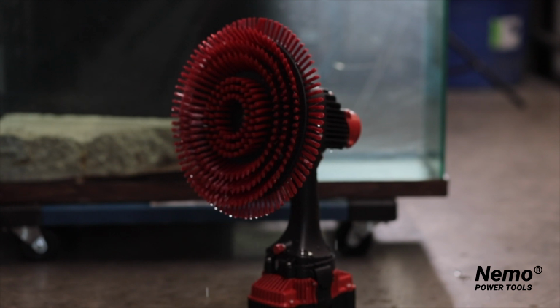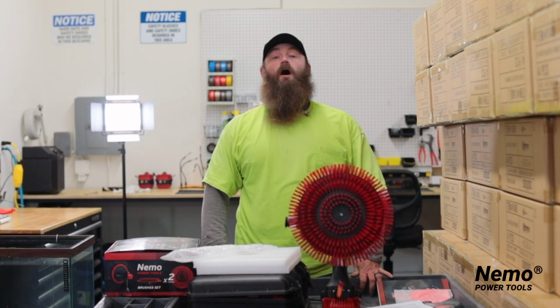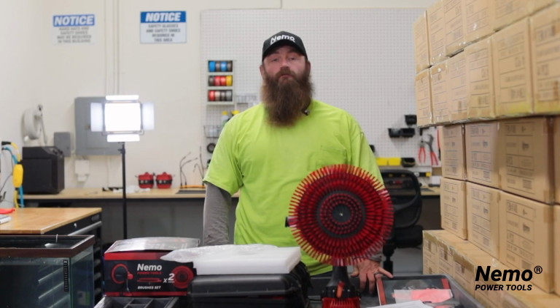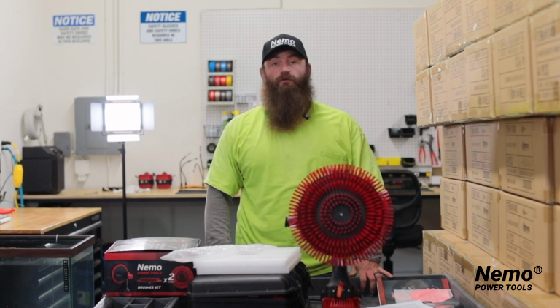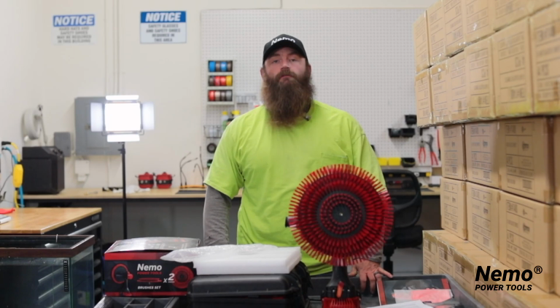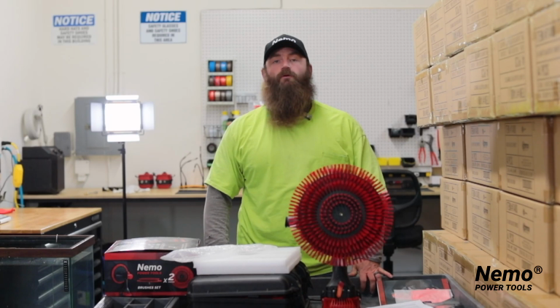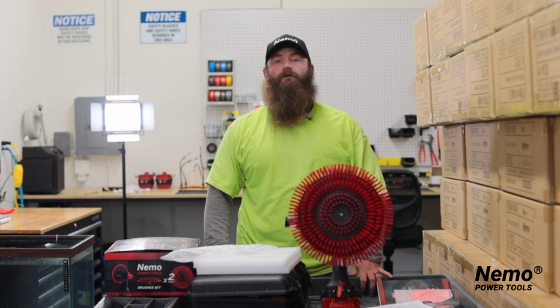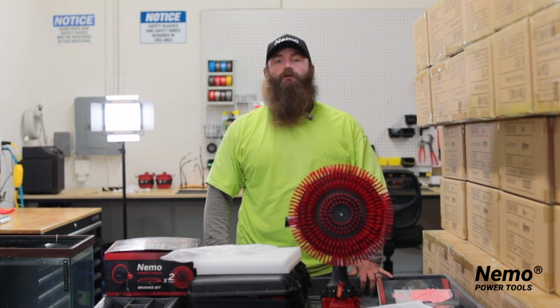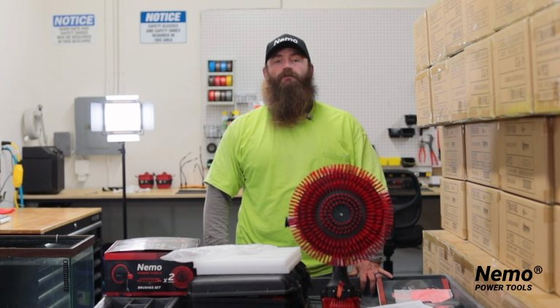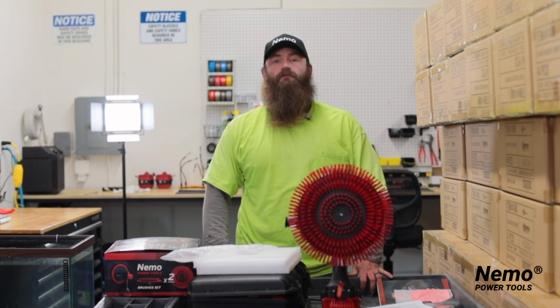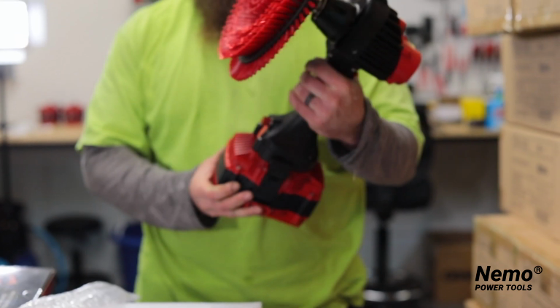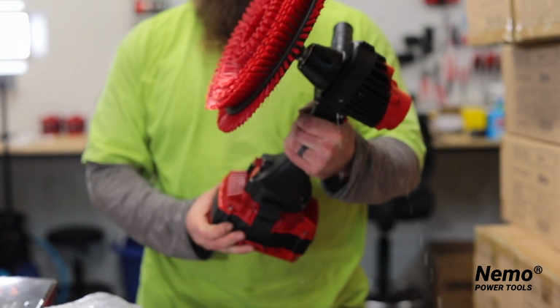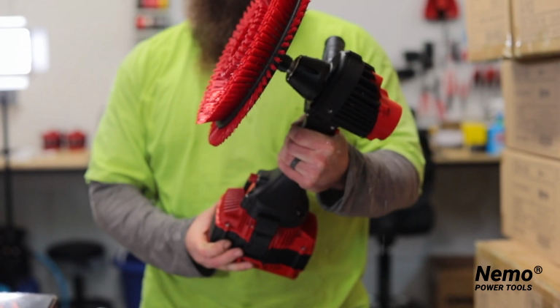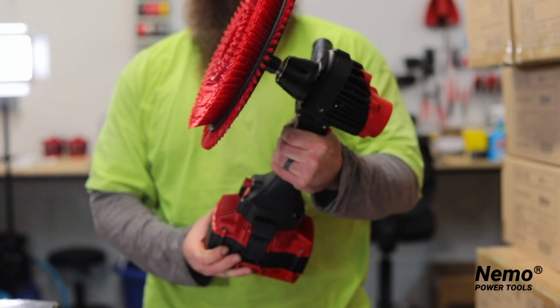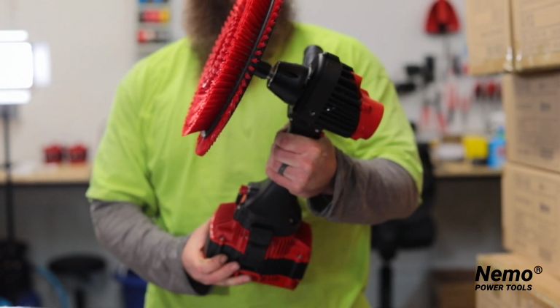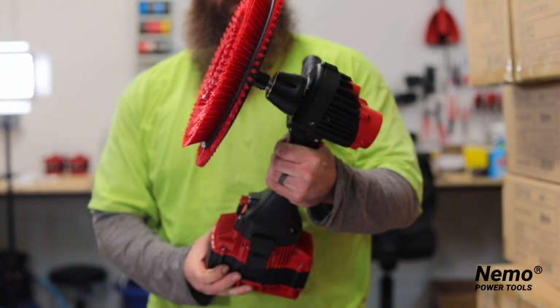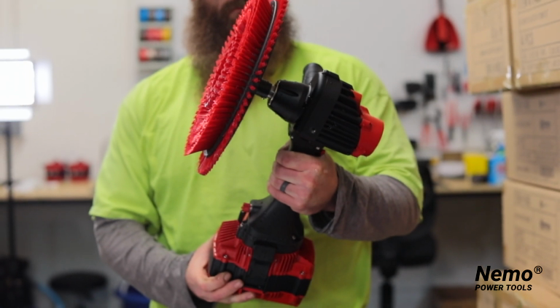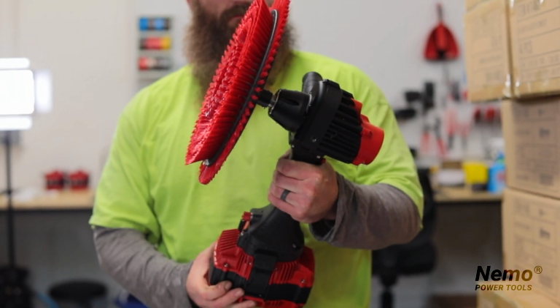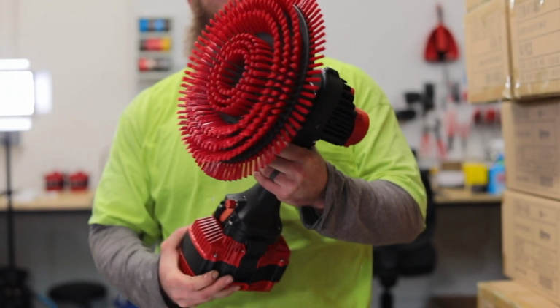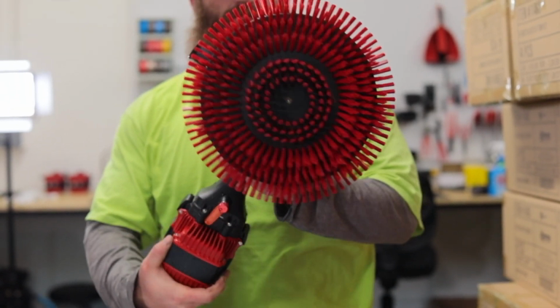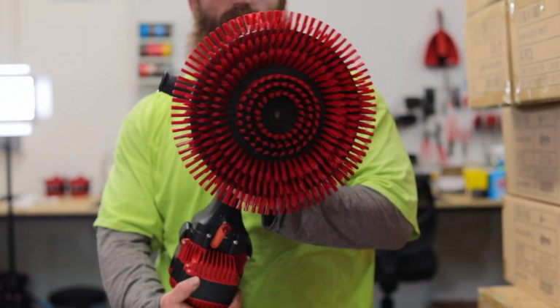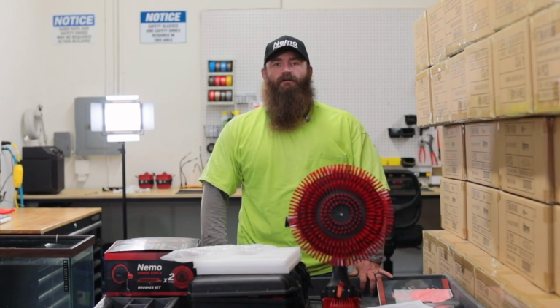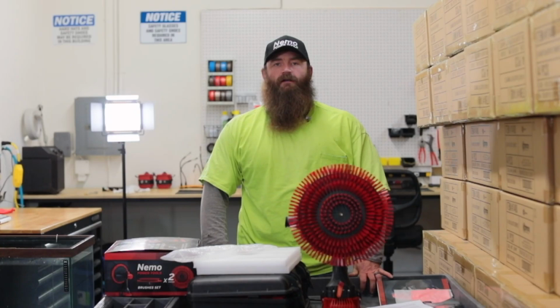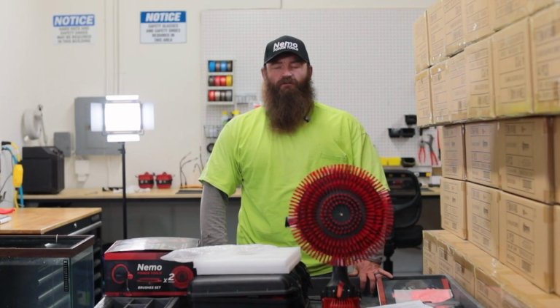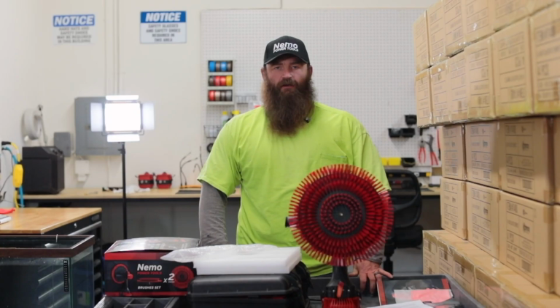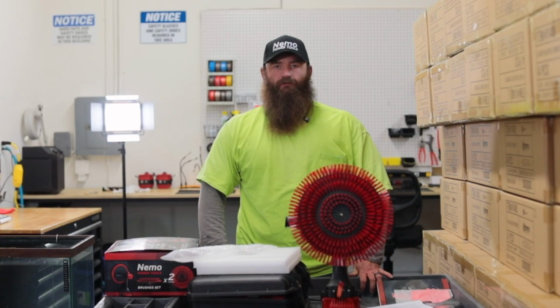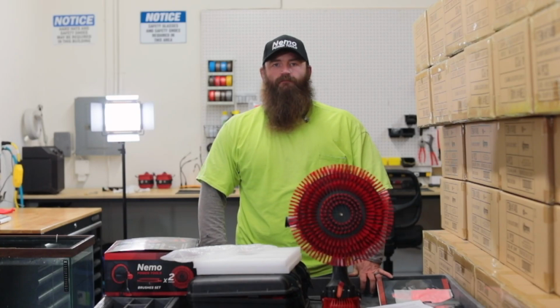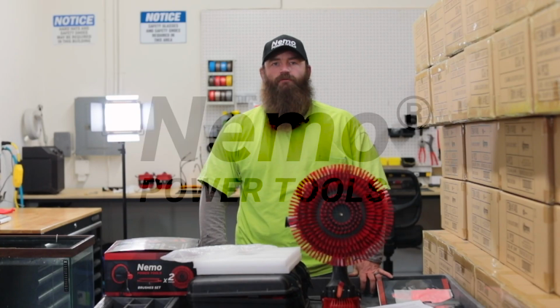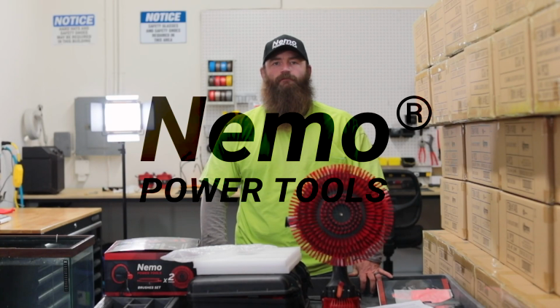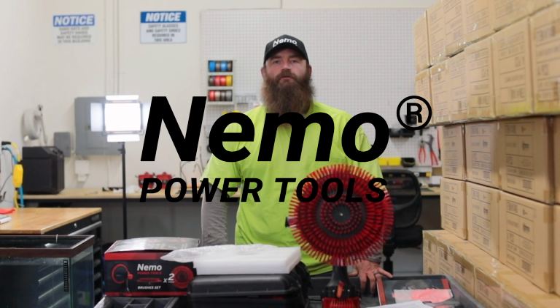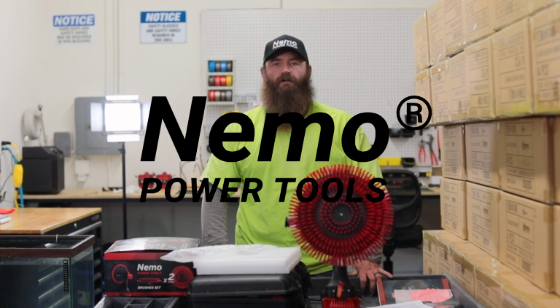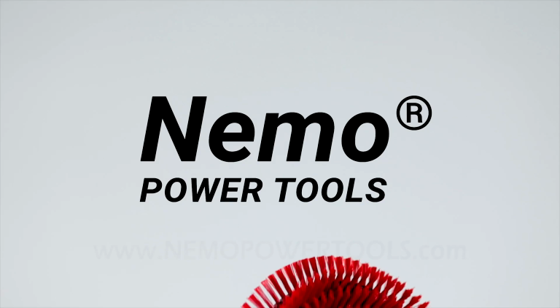All of our tools come with a 12-month warranty, so if you have any problems, please contact us at NemoPowerTools.com and we'll take care of you. Please keep up the good work out there.